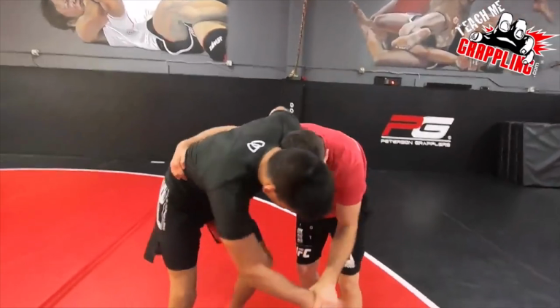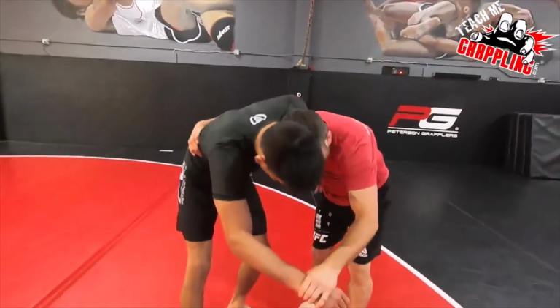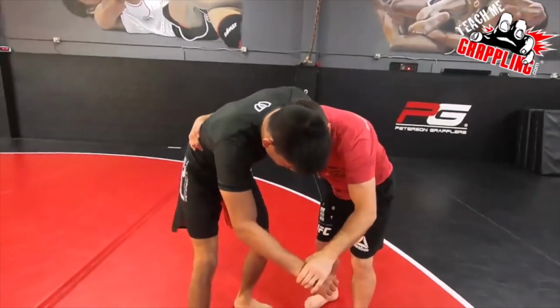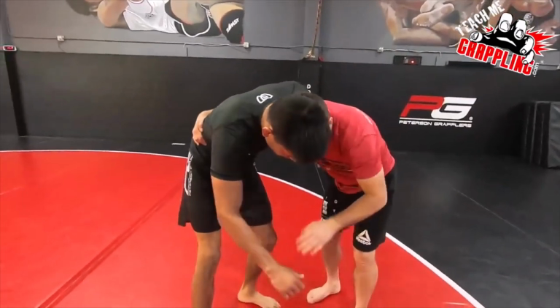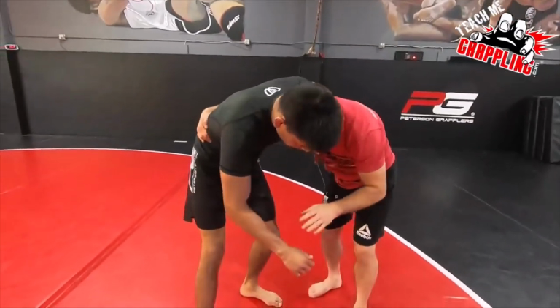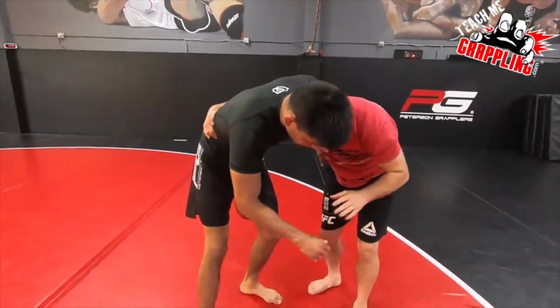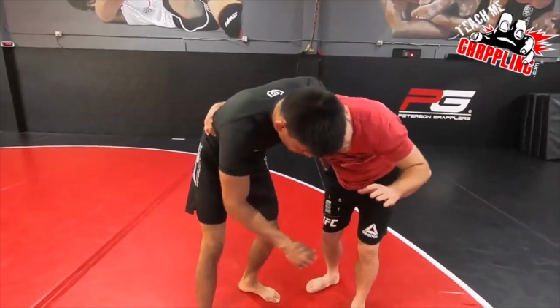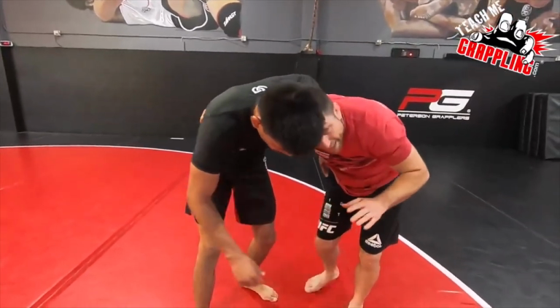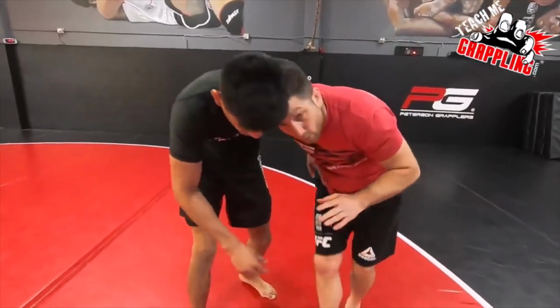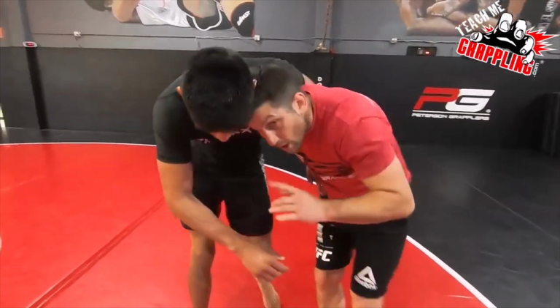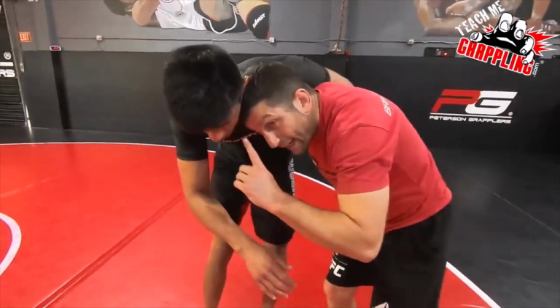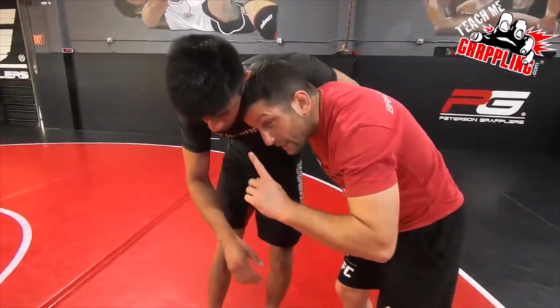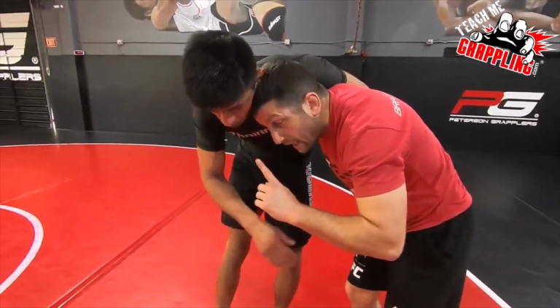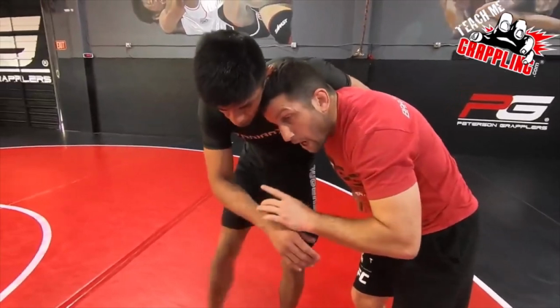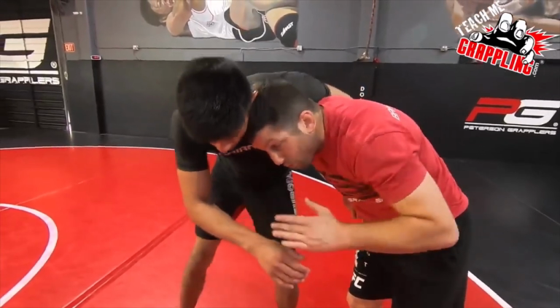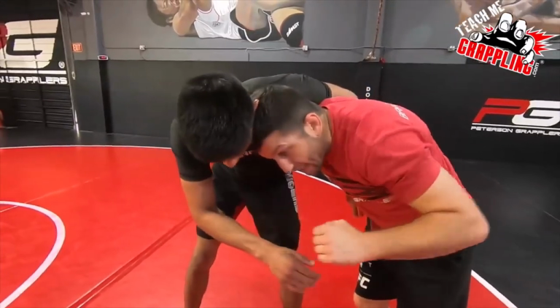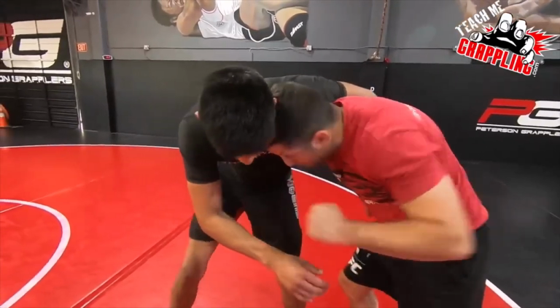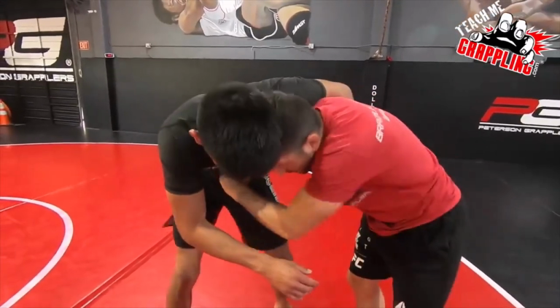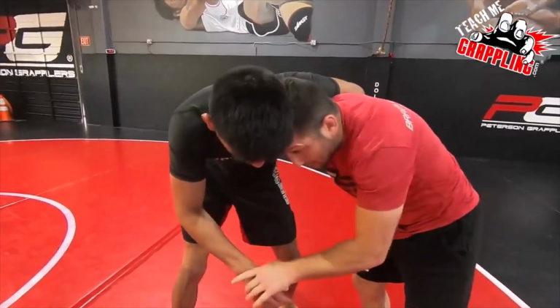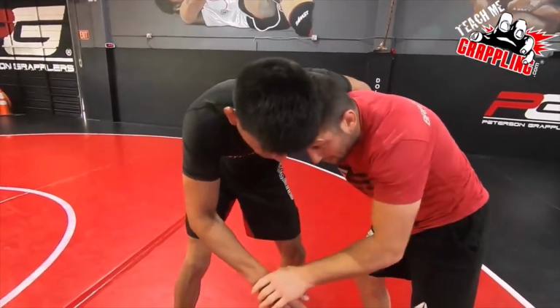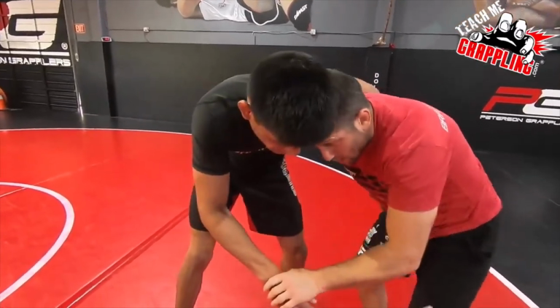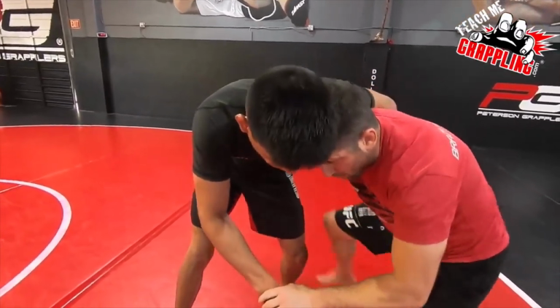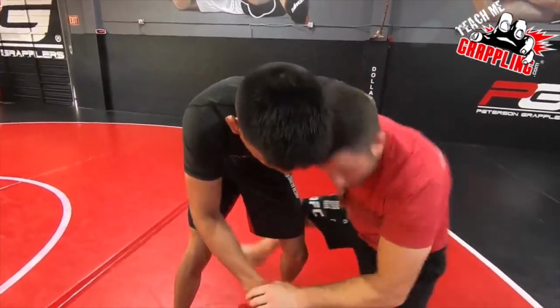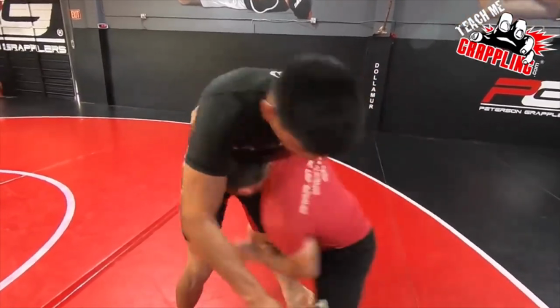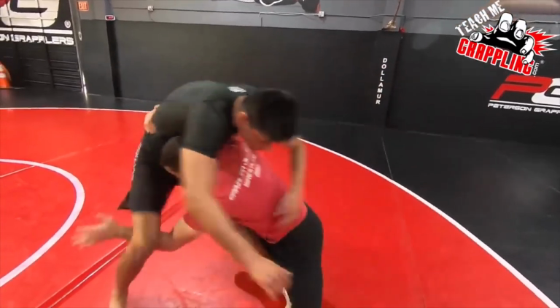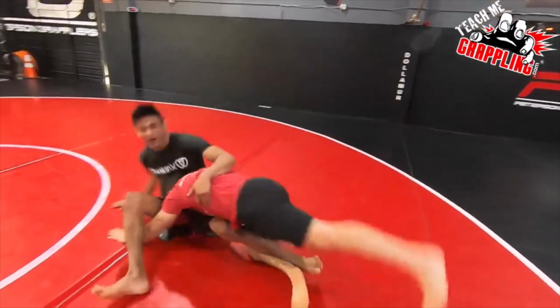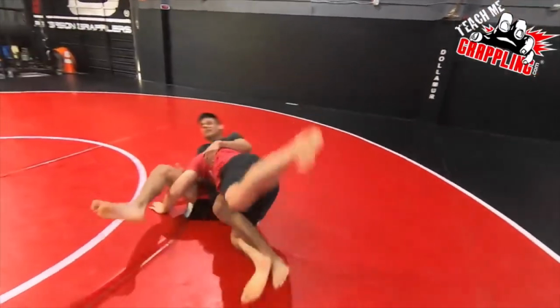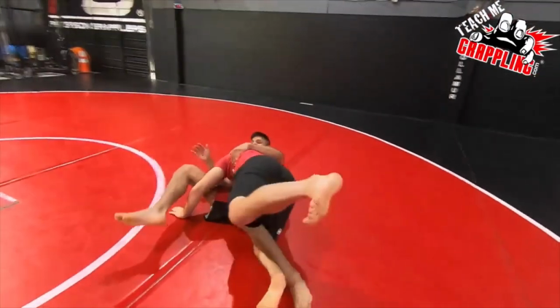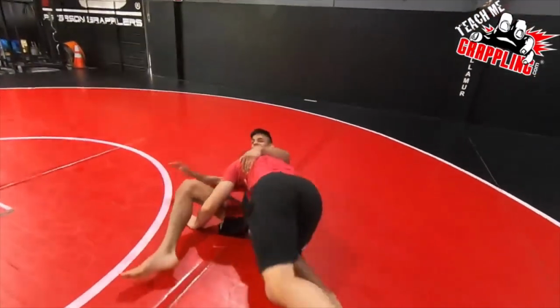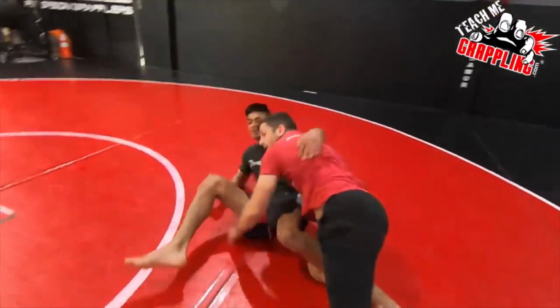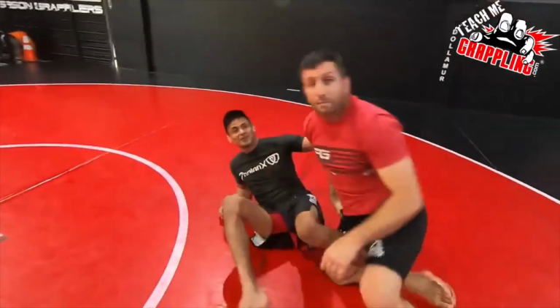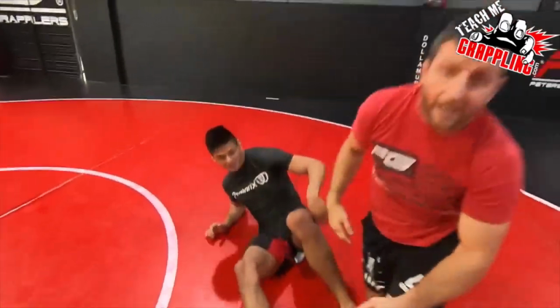Once you get this grip and you're gonna do it, watch where my head goes. My head is on the inside. I'm gonna throw my head and I'm gonna punch him right in the stomach. So when I hook, I'm gonna go — and my head...